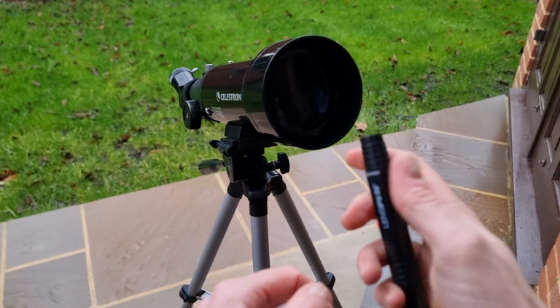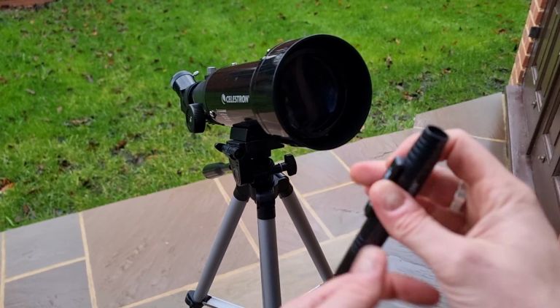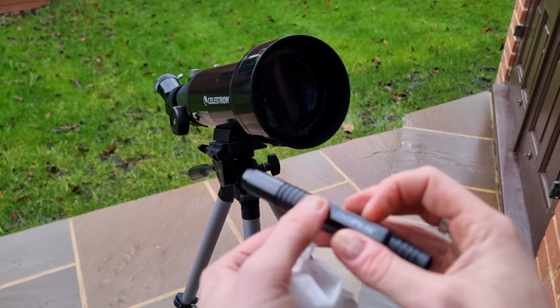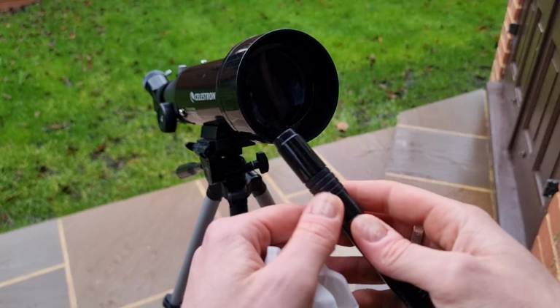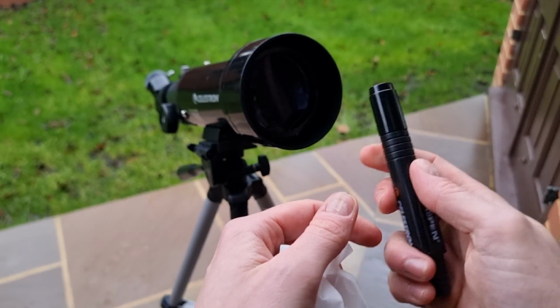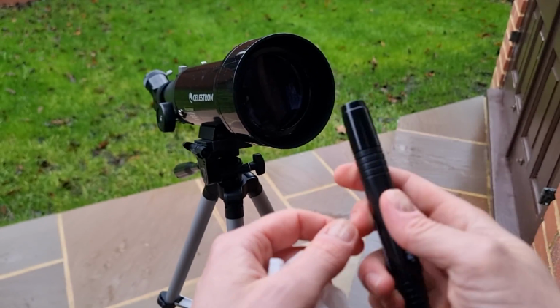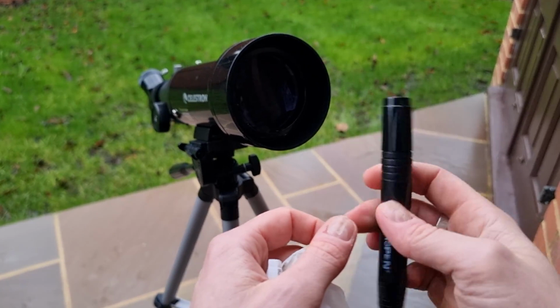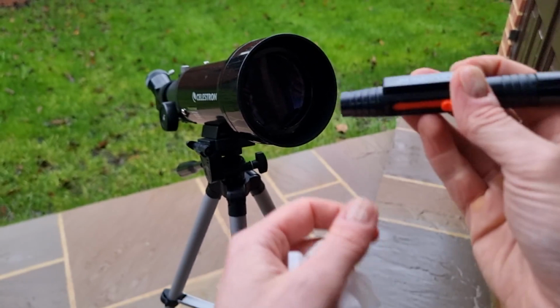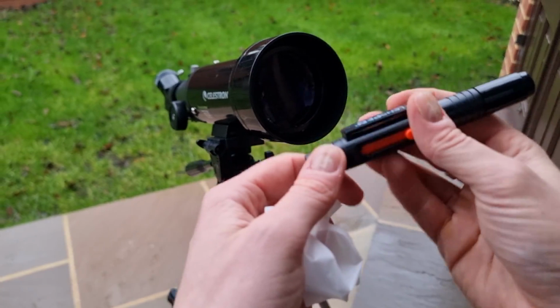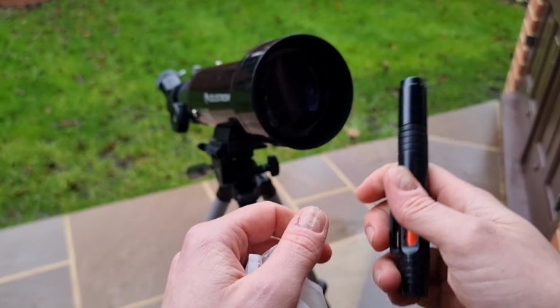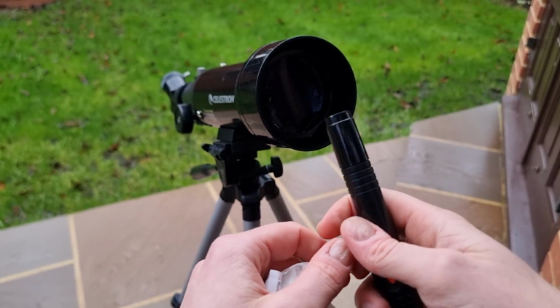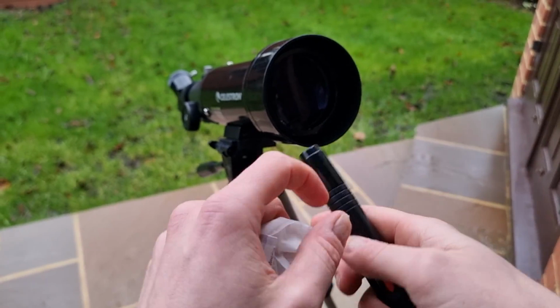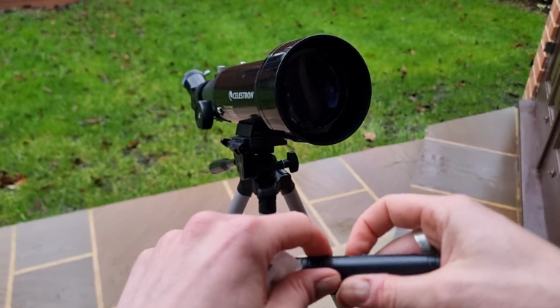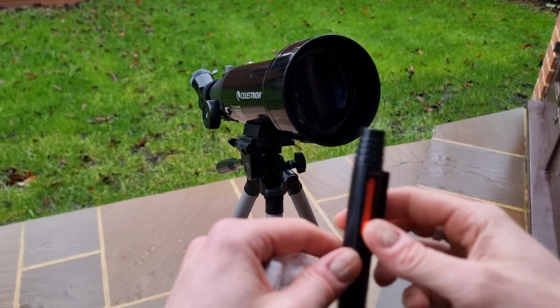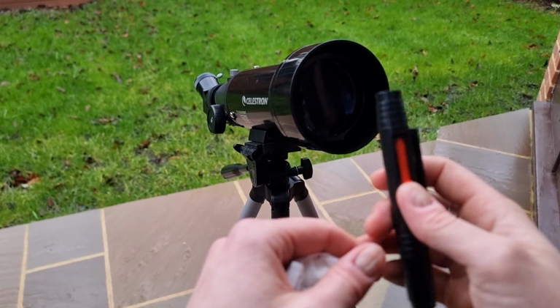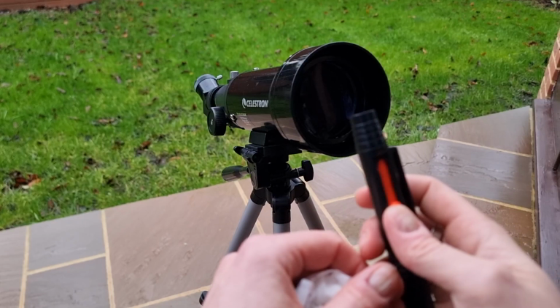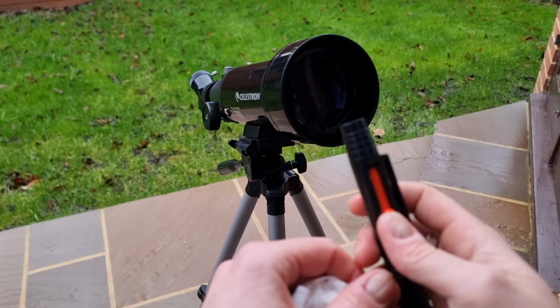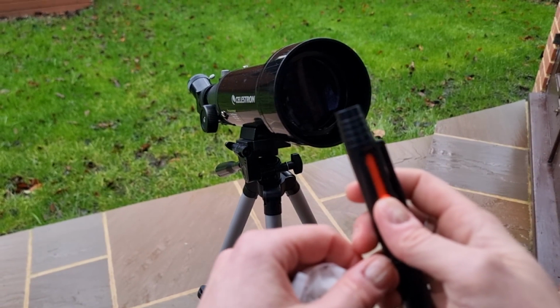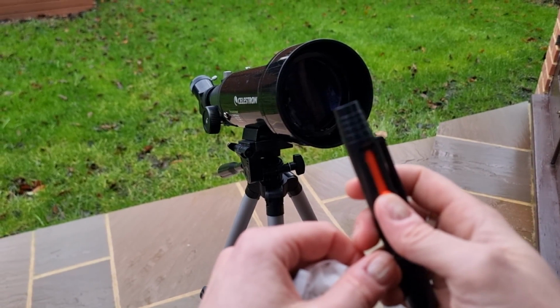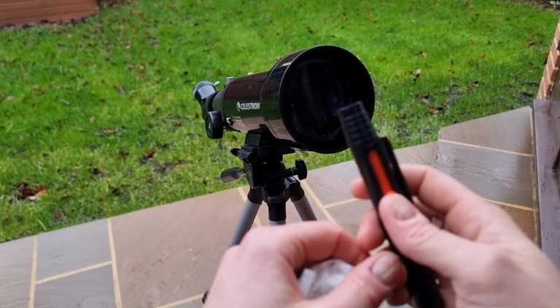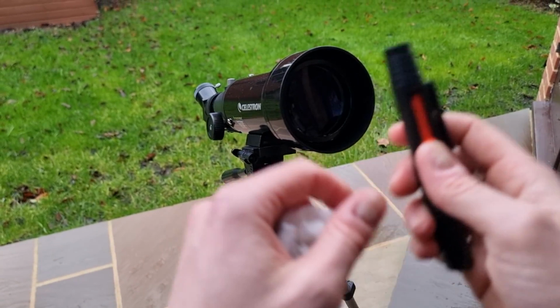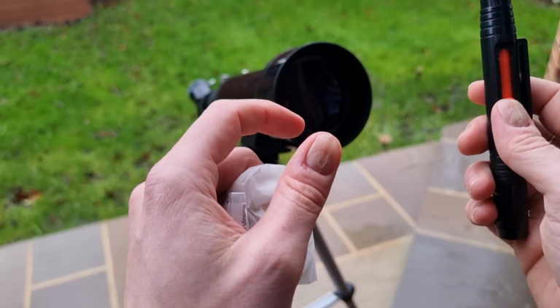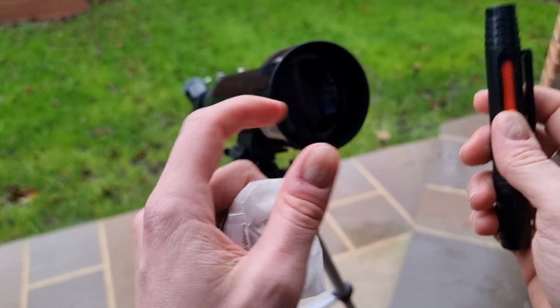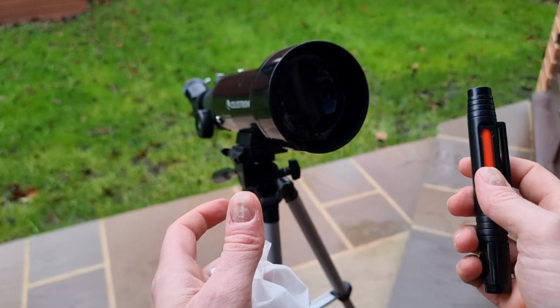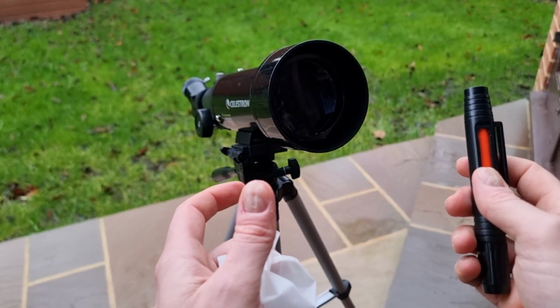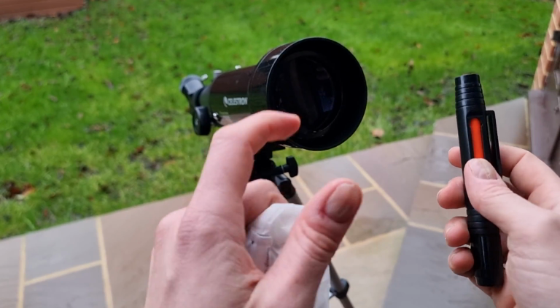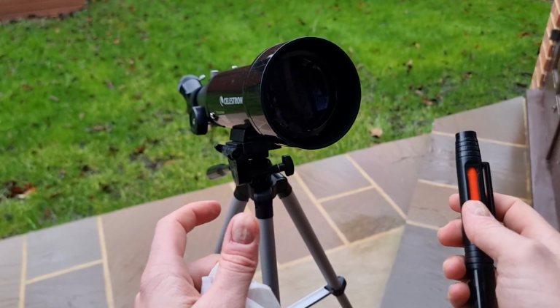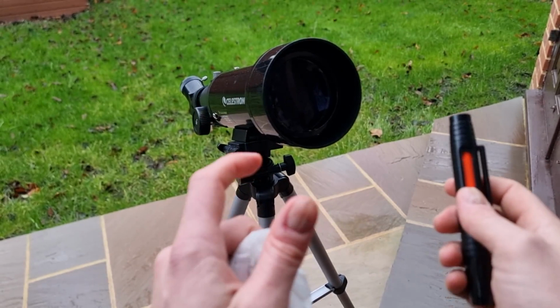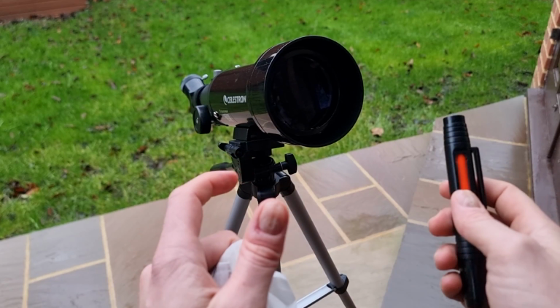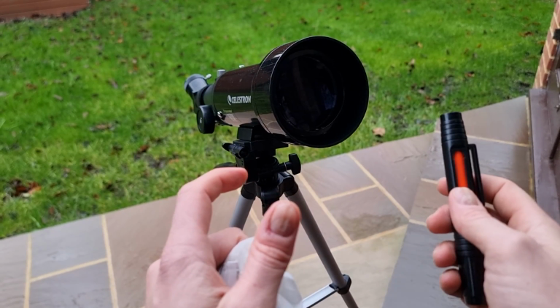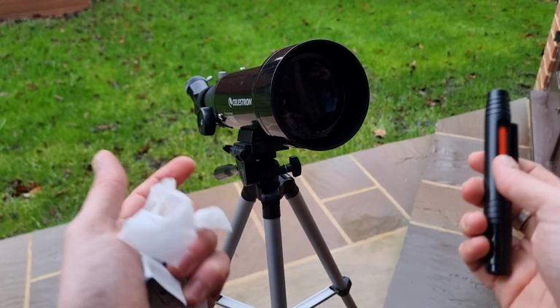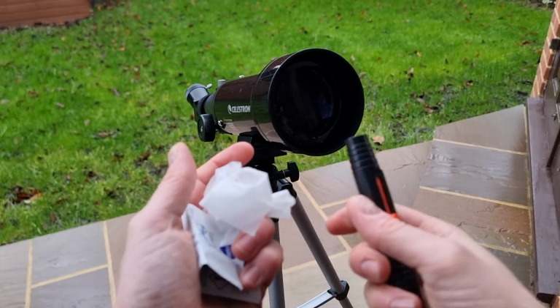The second and final step is using the brush. You can also use a microfiber lens cloth, though I find that cloths can pick up debris. I've heard stories of astronomers scratching their lenses using cloths like those you use with glasses, so I would avoid that.